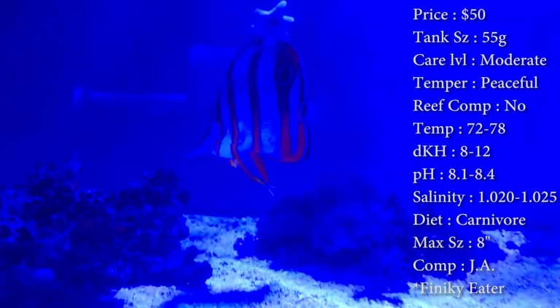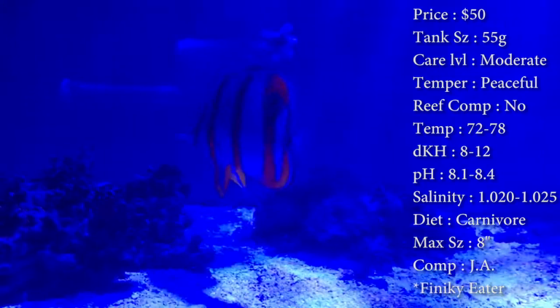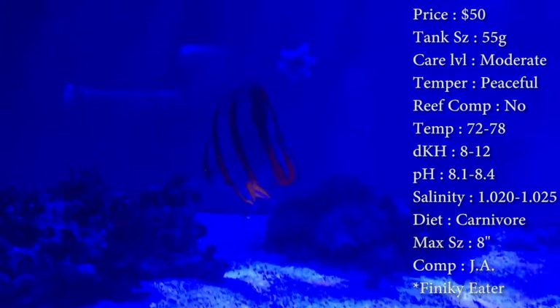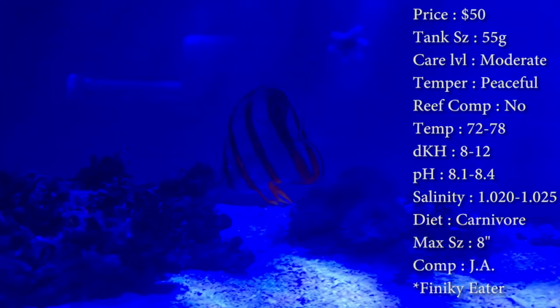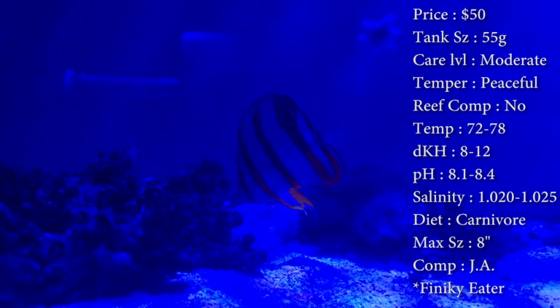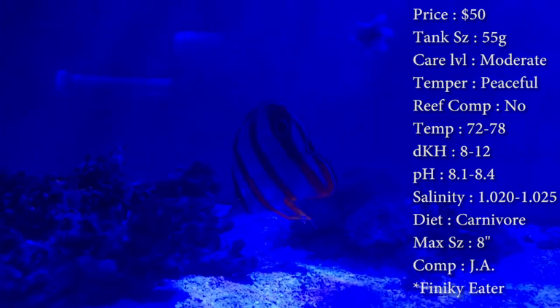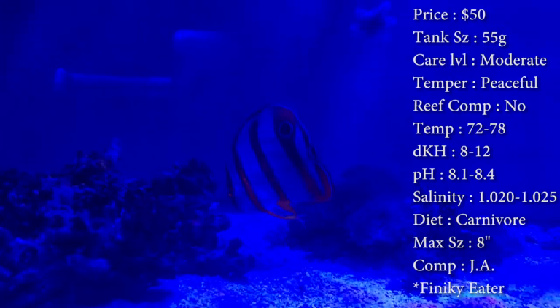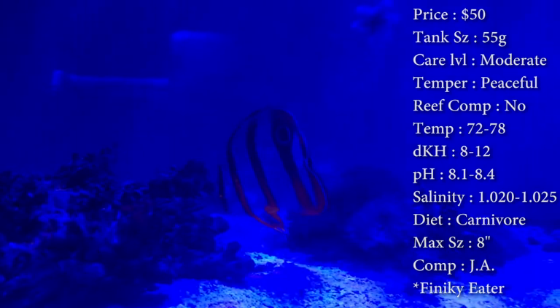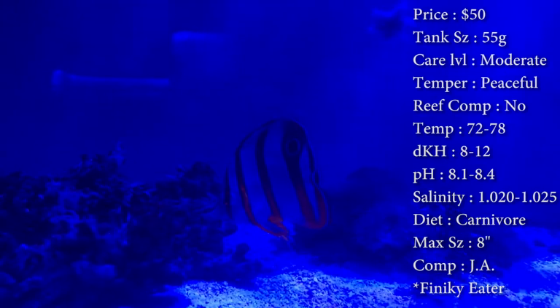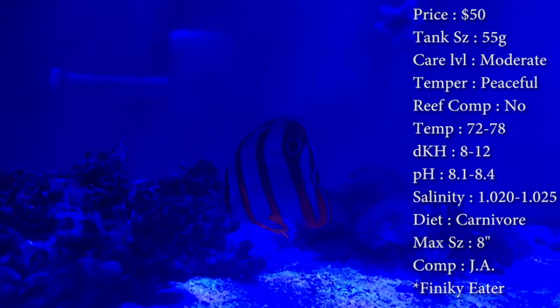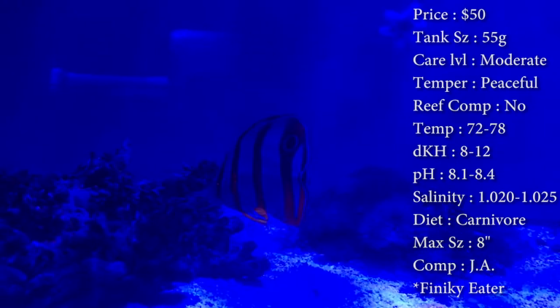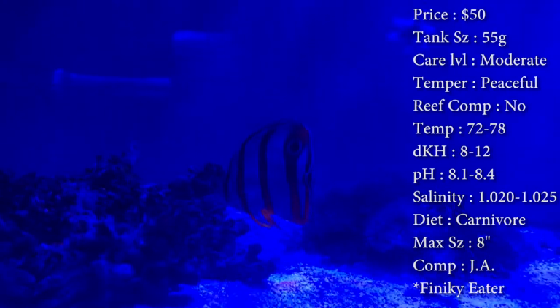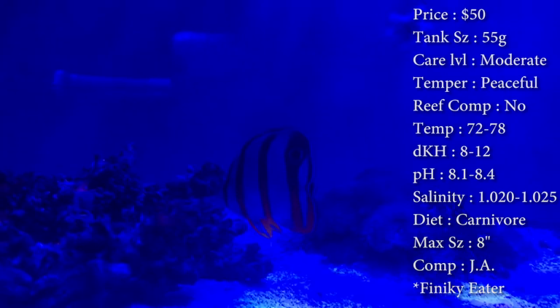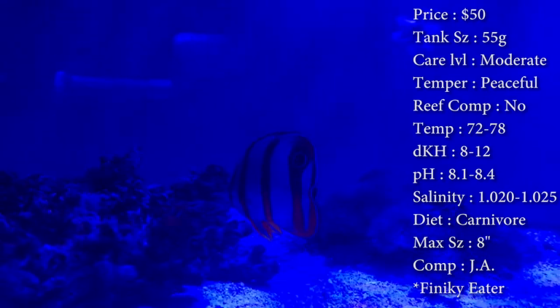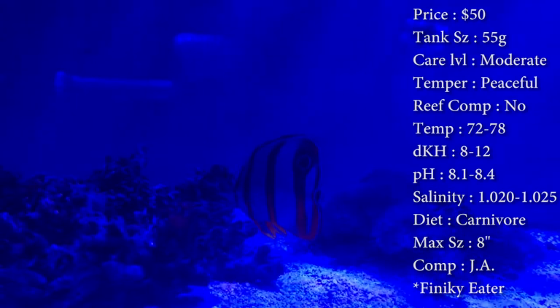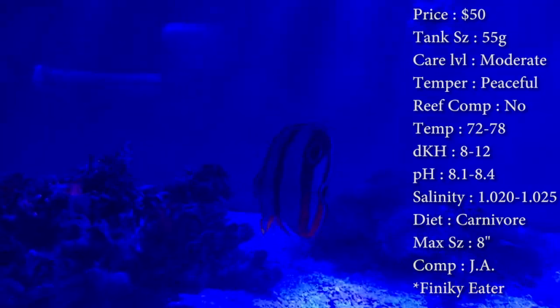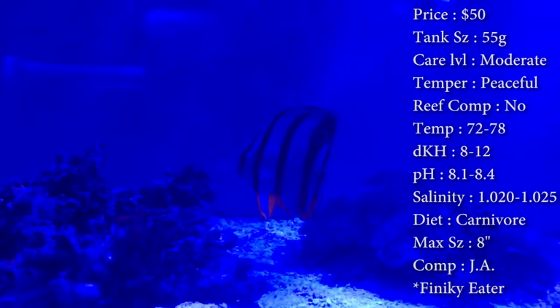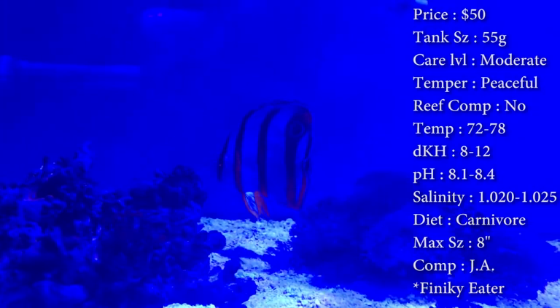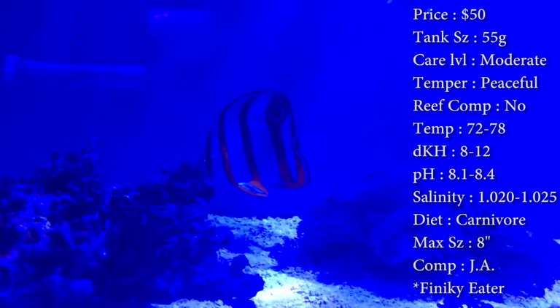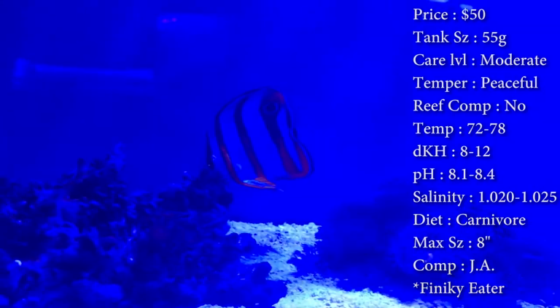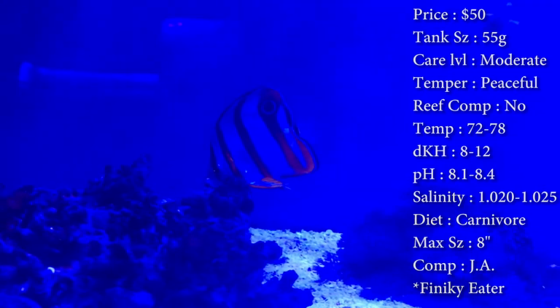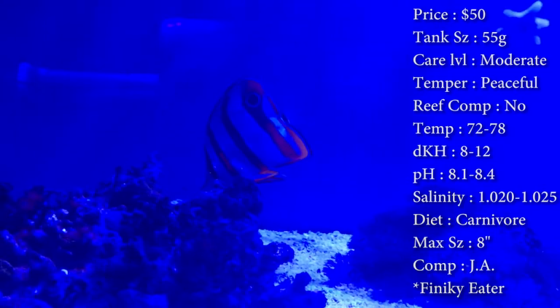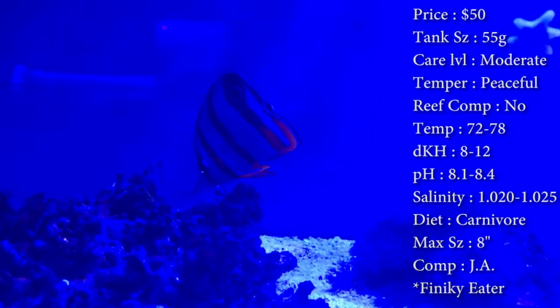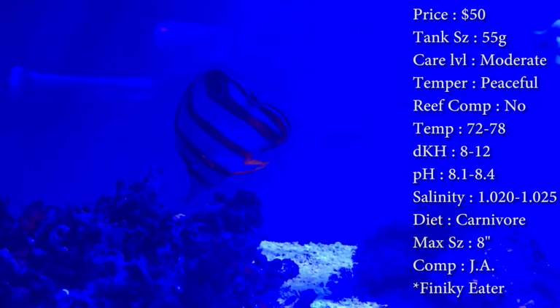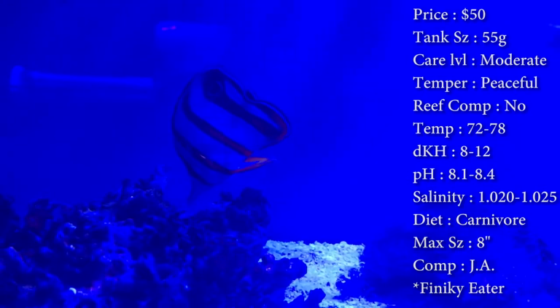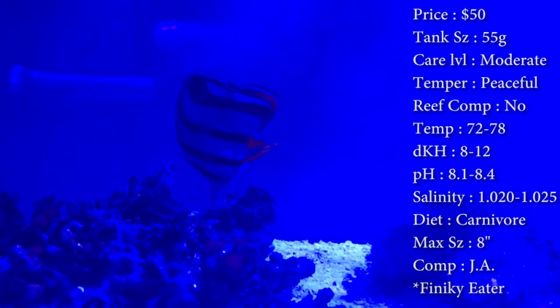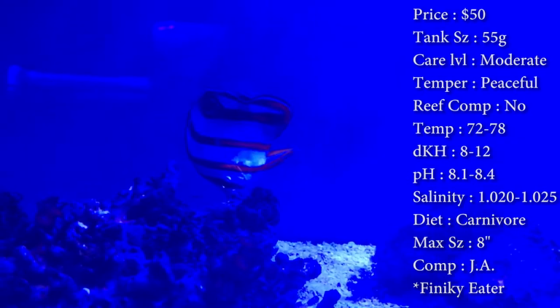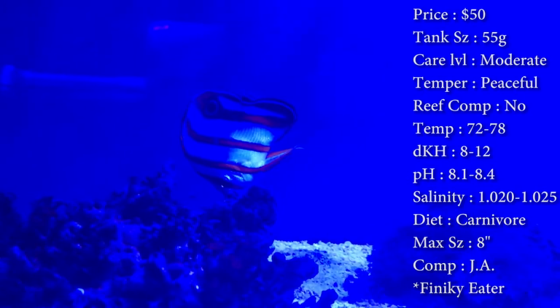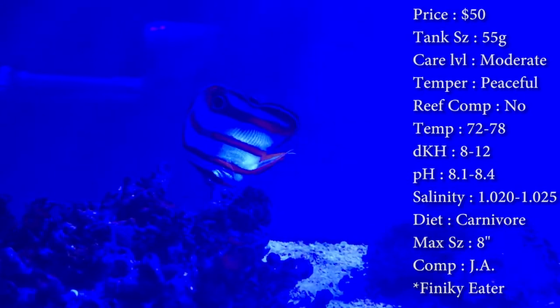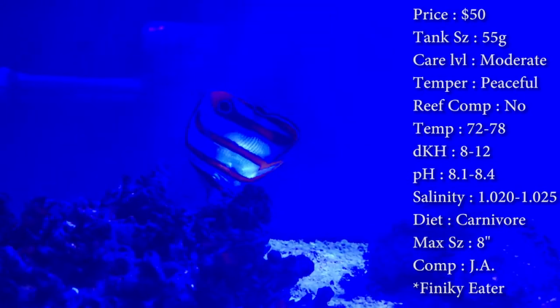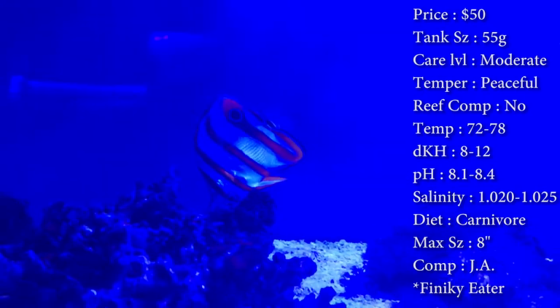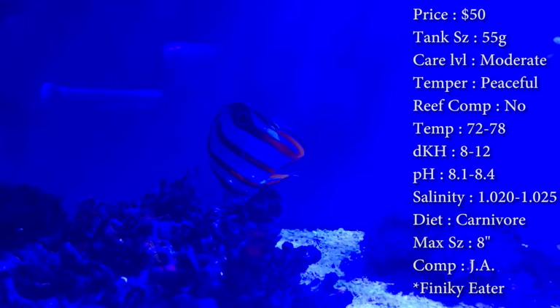And any time that we find Aptasias, we throw them in there for them, because they're big time on eating Aptasias. Butterfly Fish are really good about it, especially the ones with that long snout on them to get up in the holes and really peck them out.